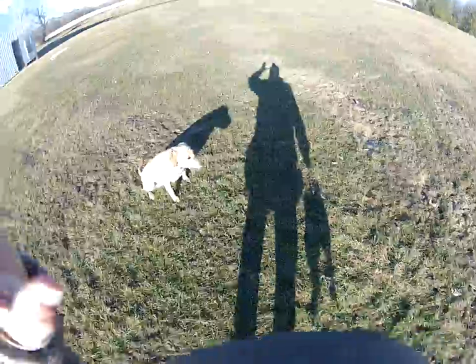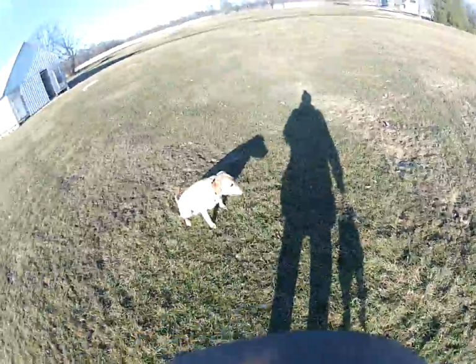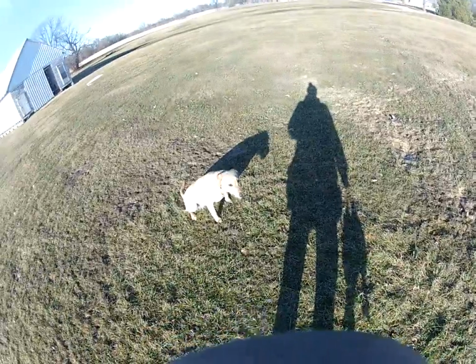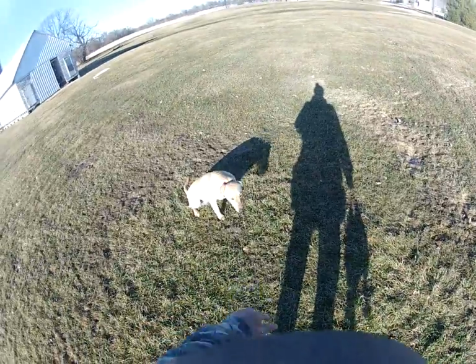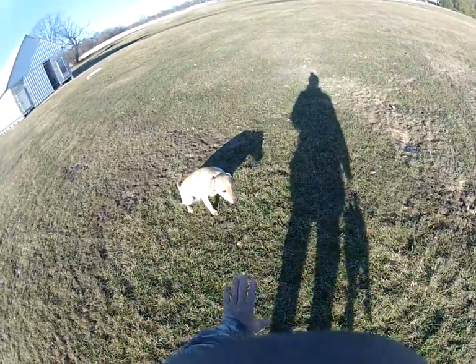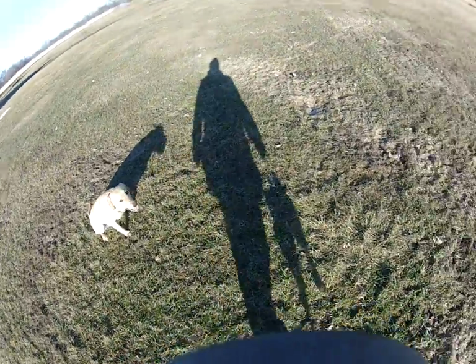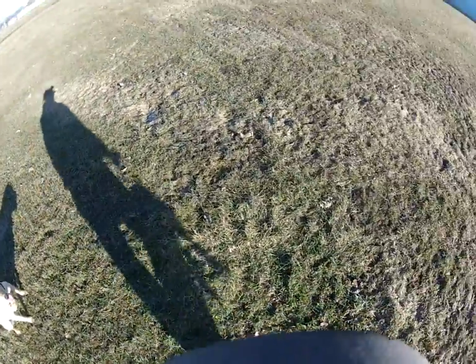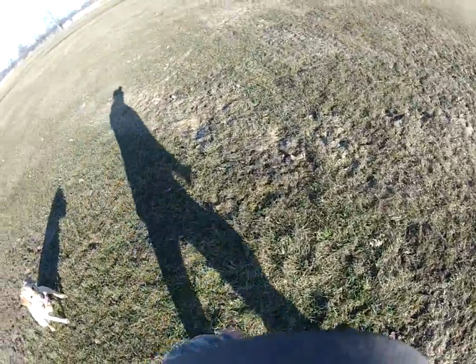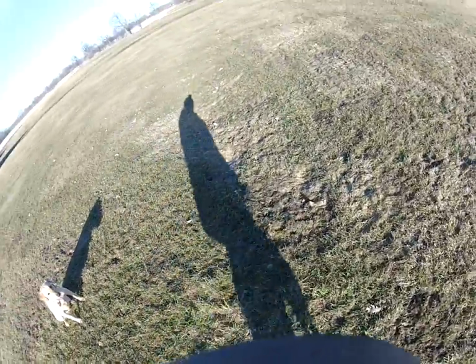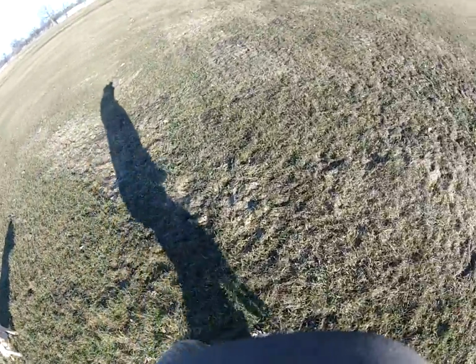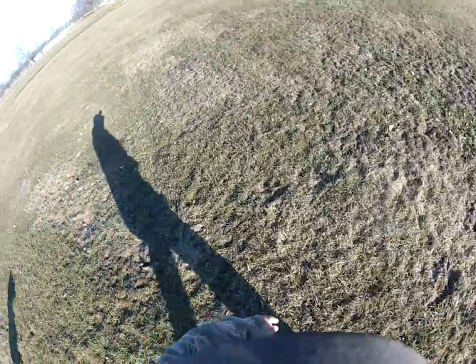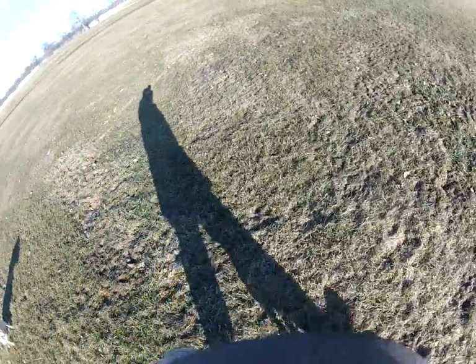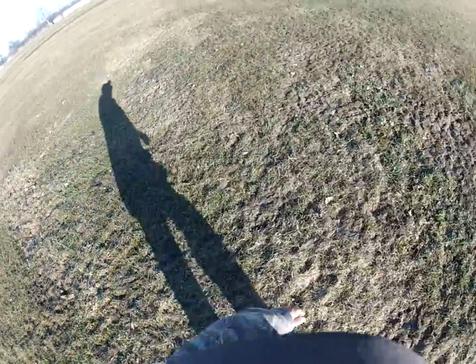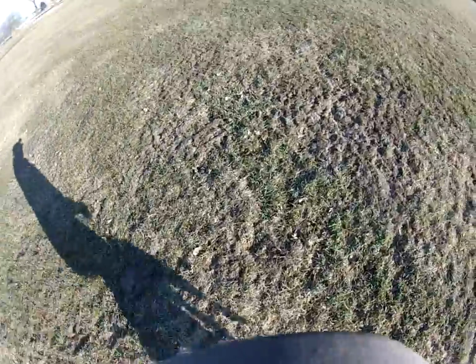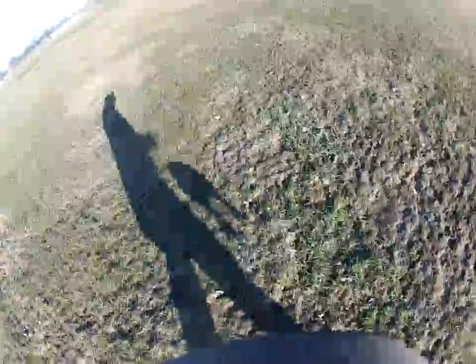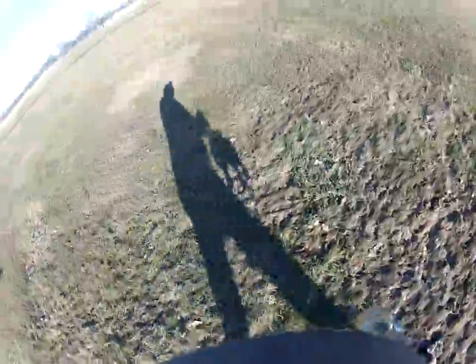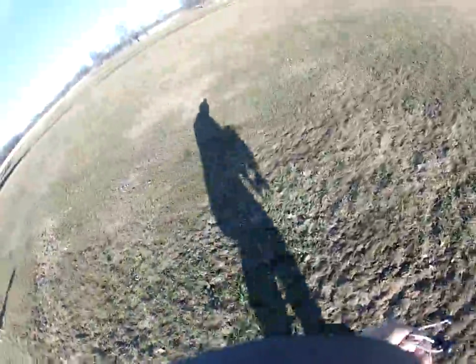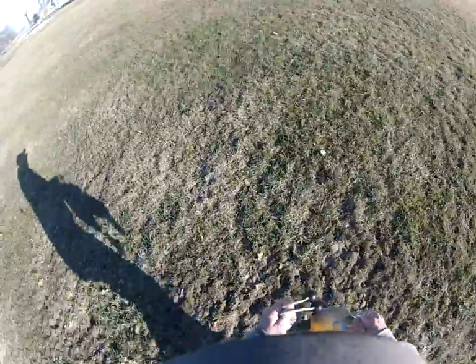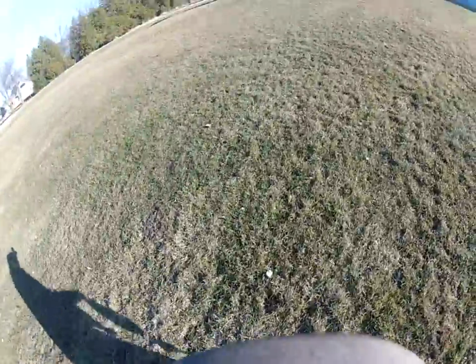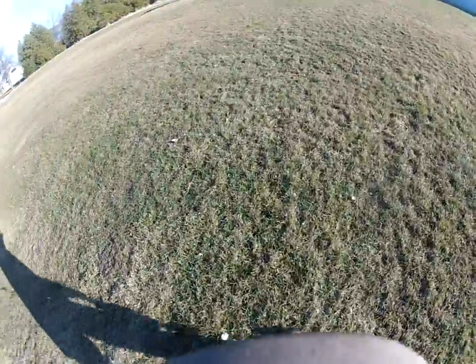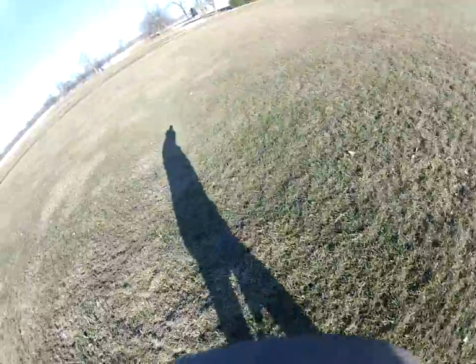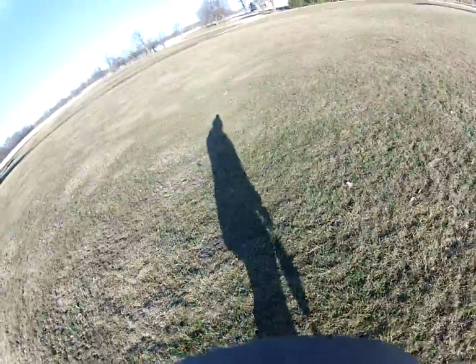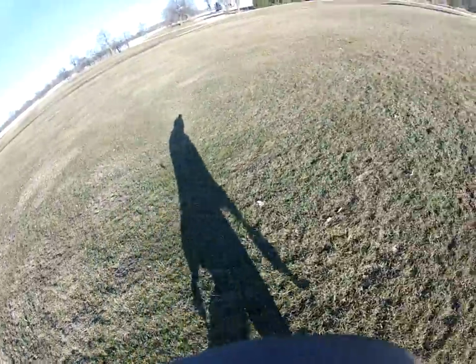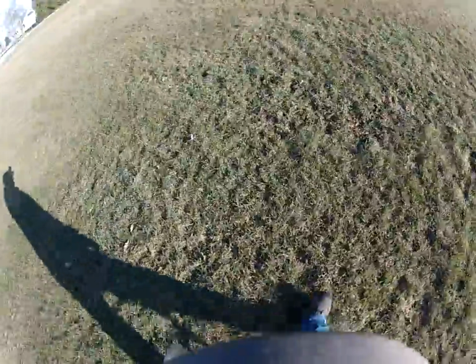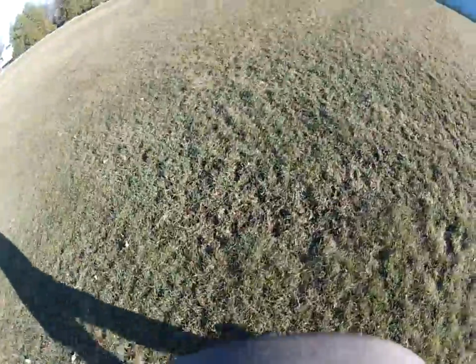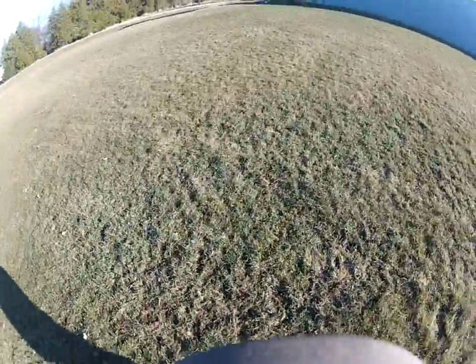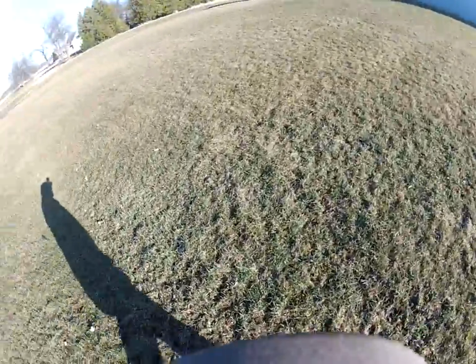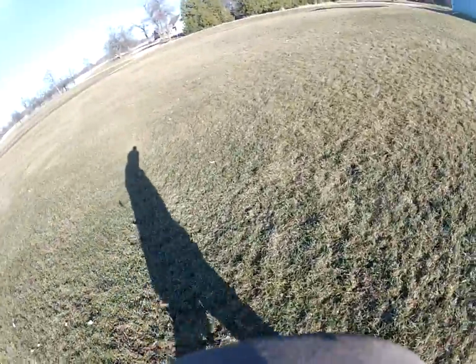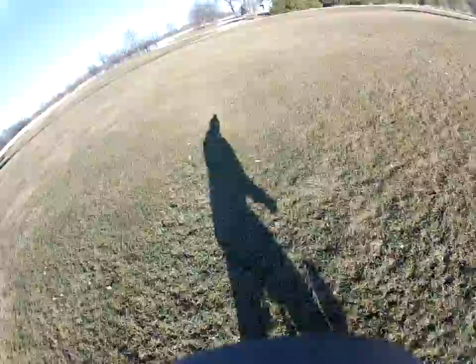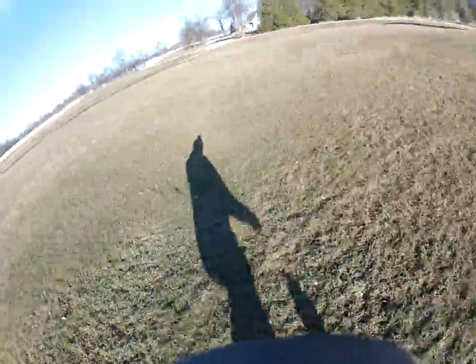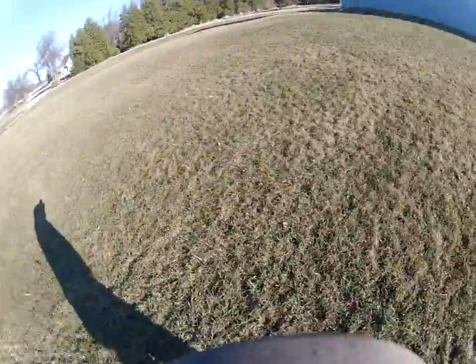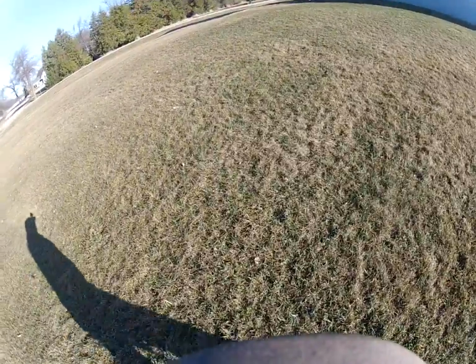This is Coda, sent home by Chris Knuton and his son Joe. This is just some of the beginning of our force fetch drills.